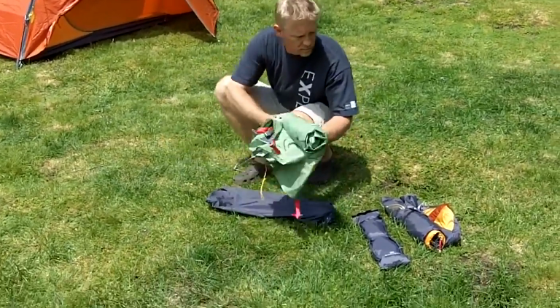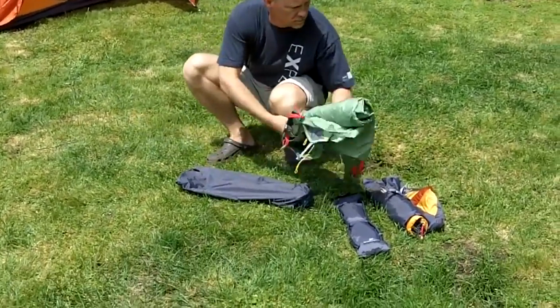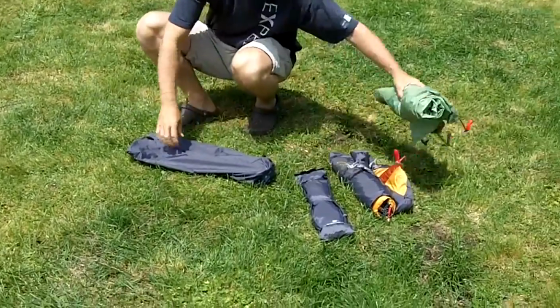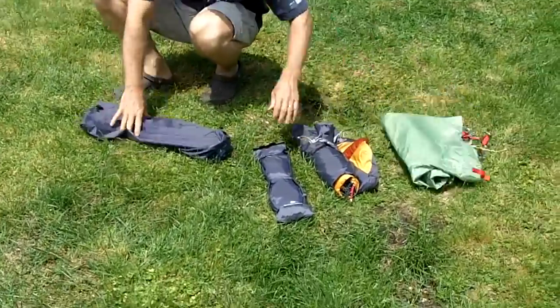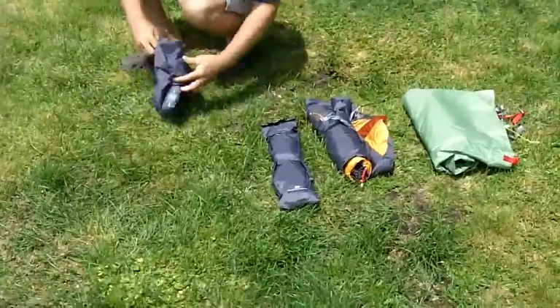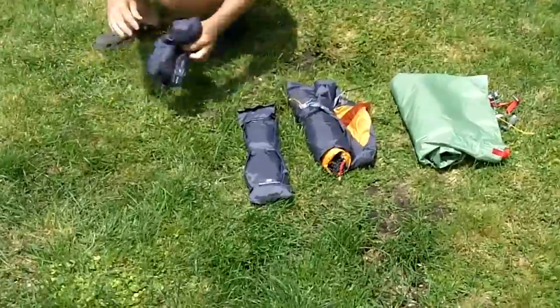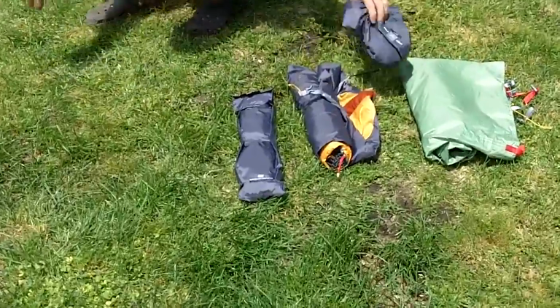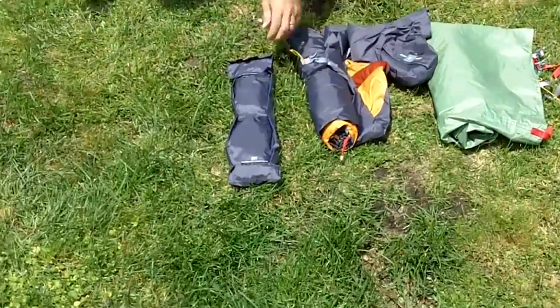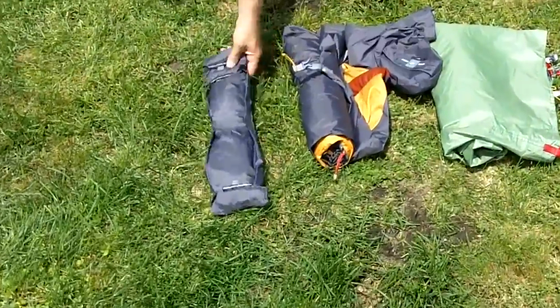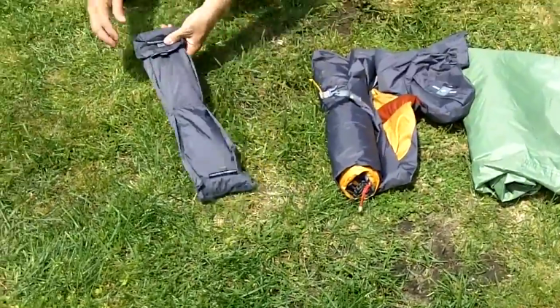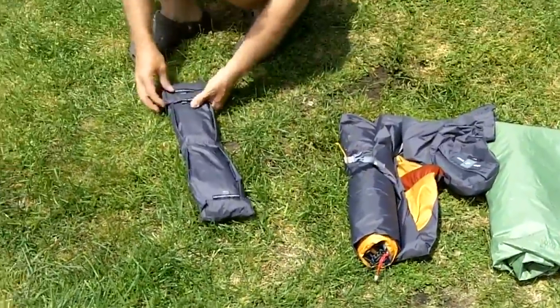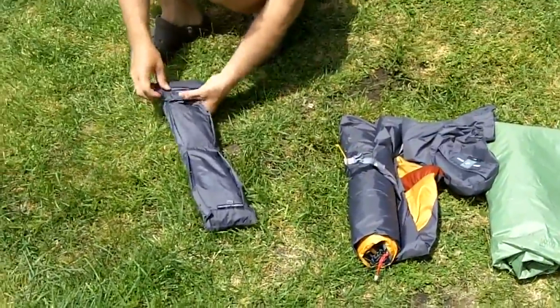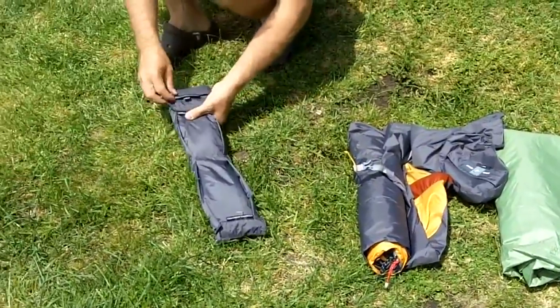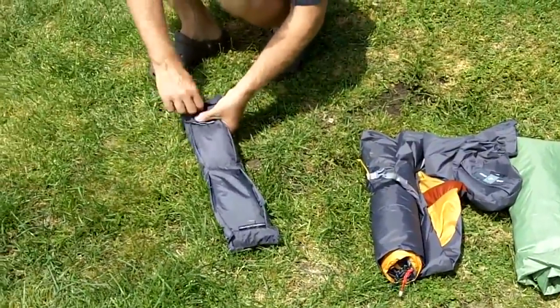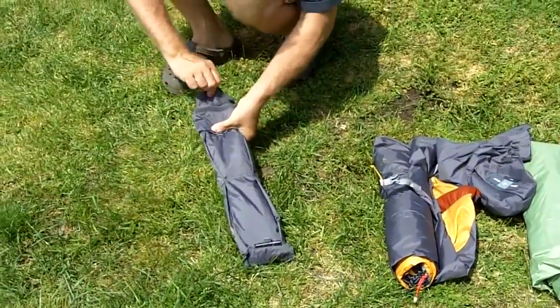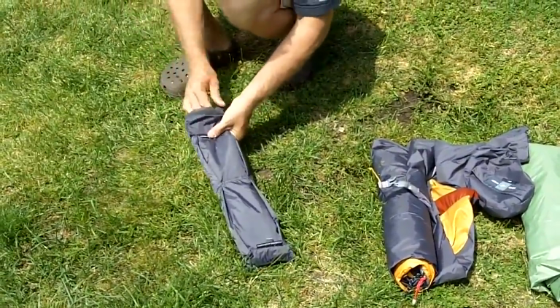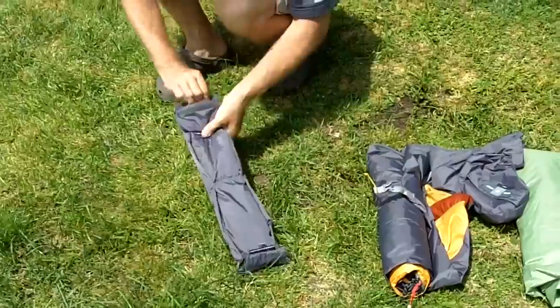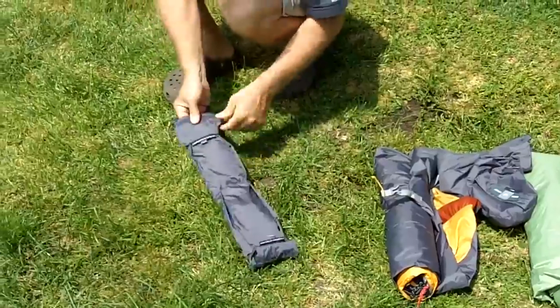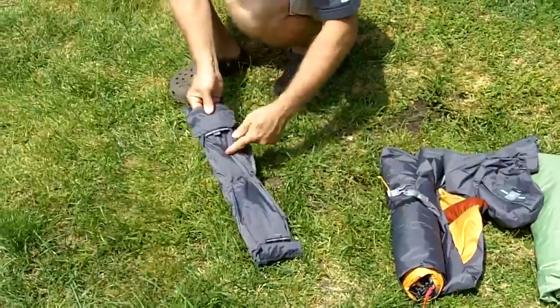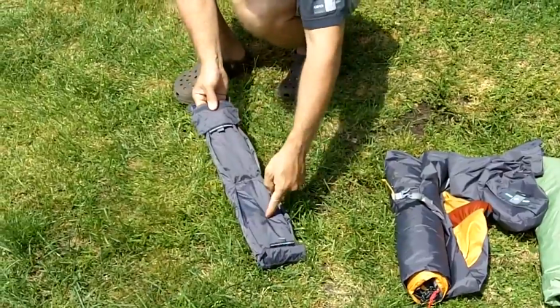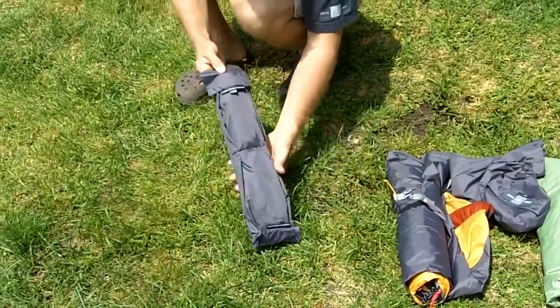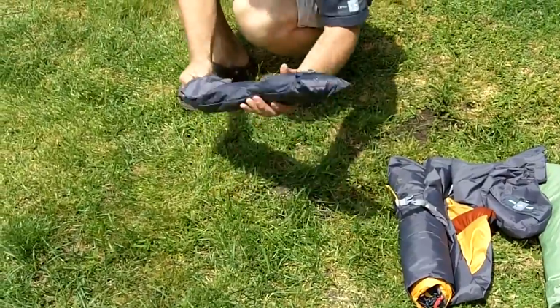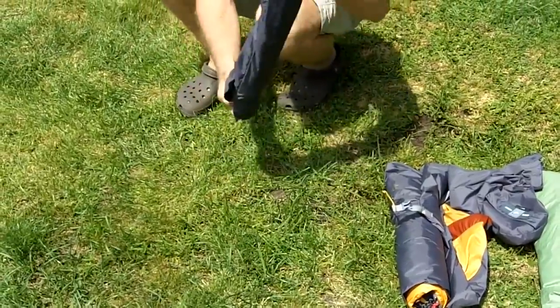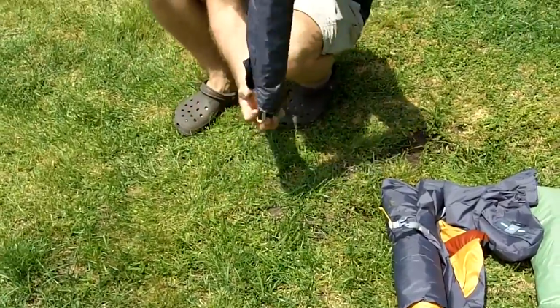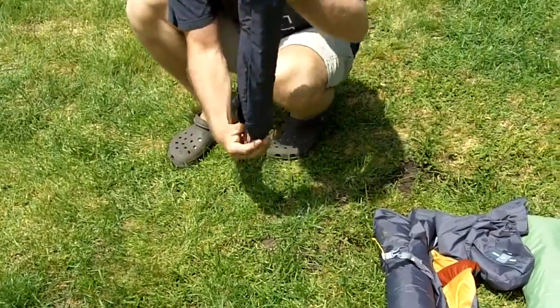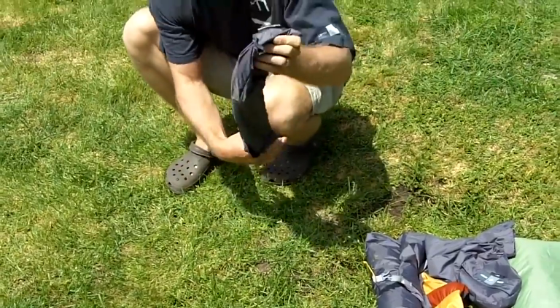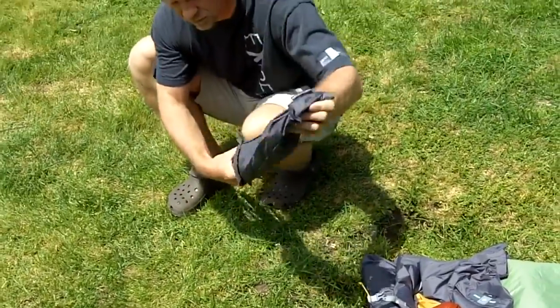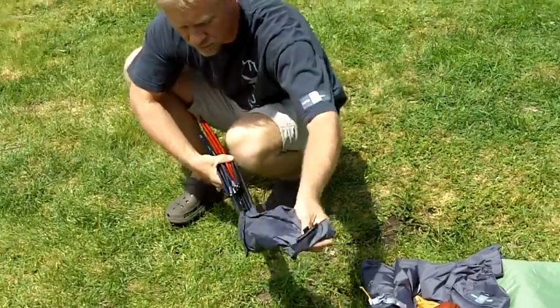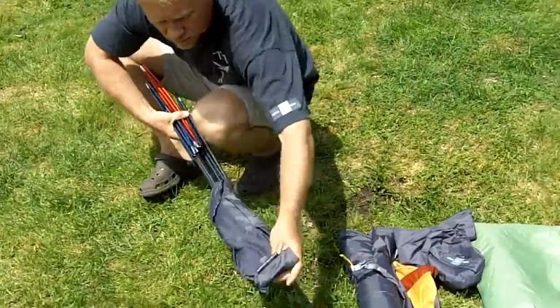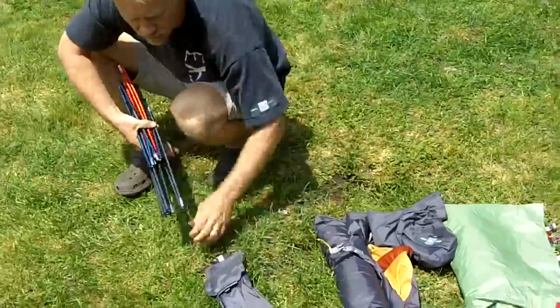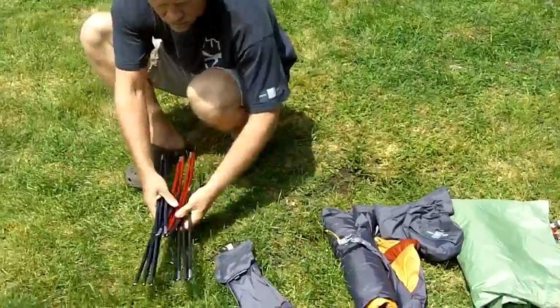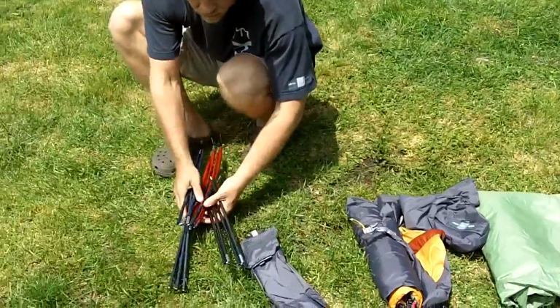As you can see, it does have the organizer sleeve here, so you have separate compartments for your poles, your stakes, your repair kit — everything to keep you organized. That's a really nice feature, and you'll find that on all Exped tents.